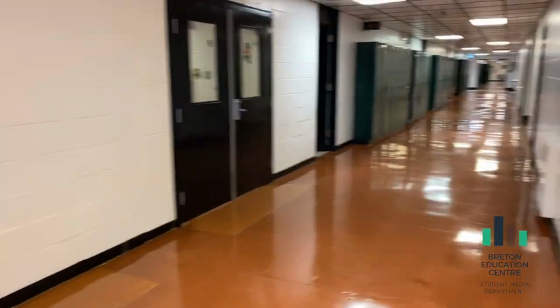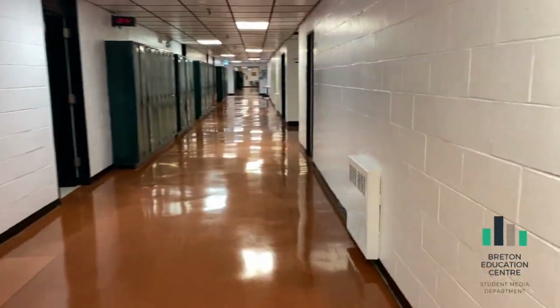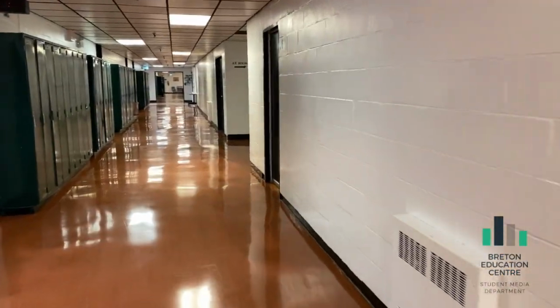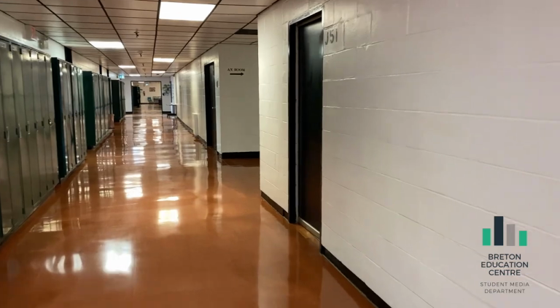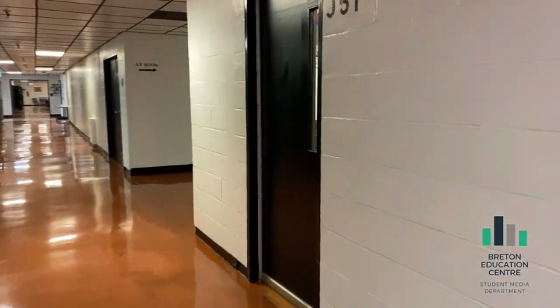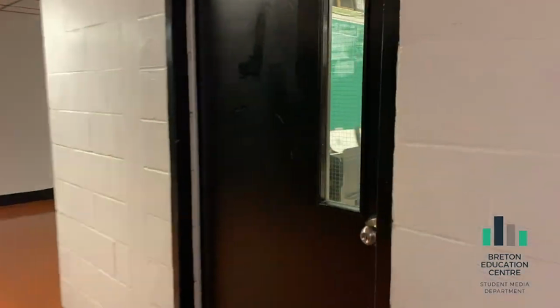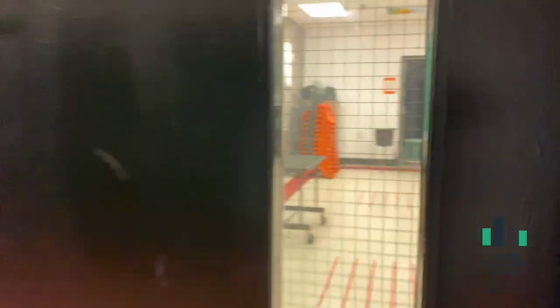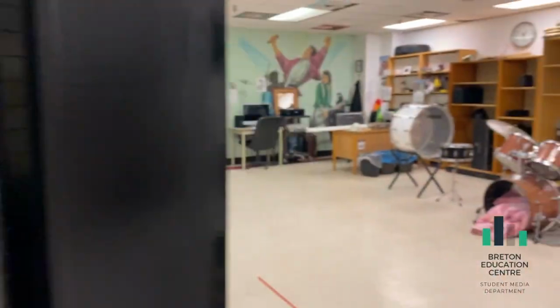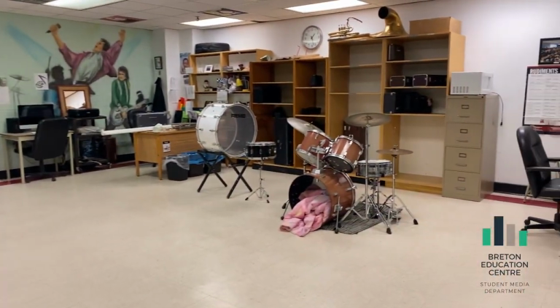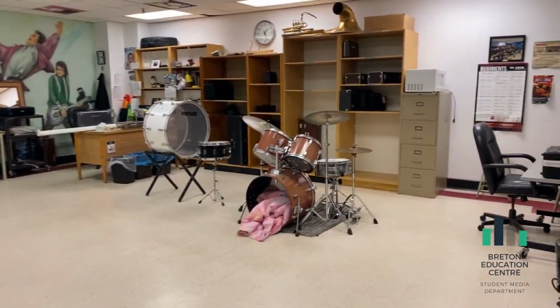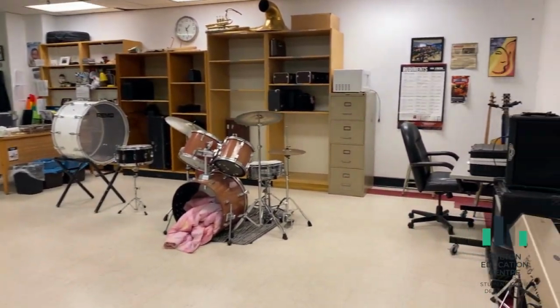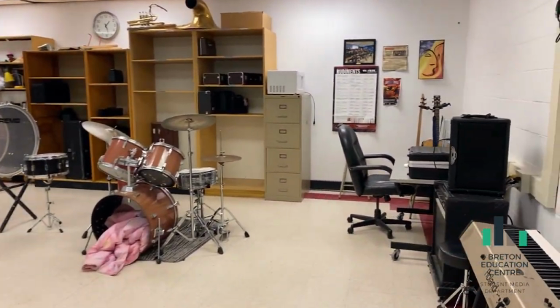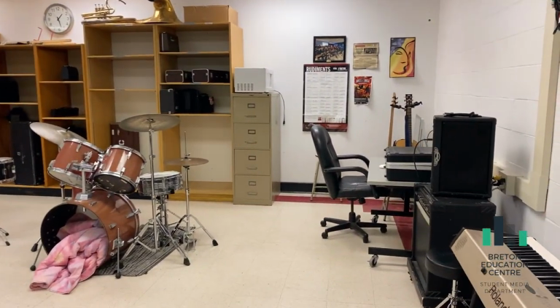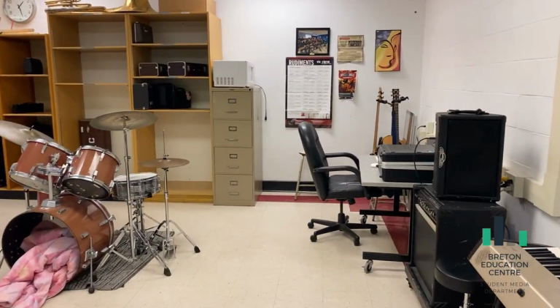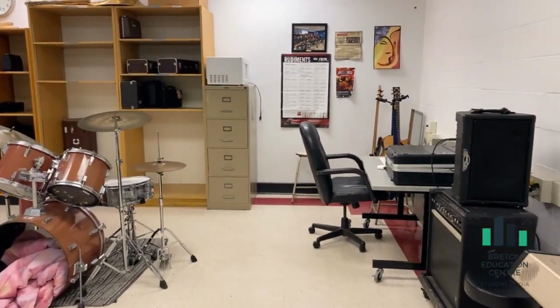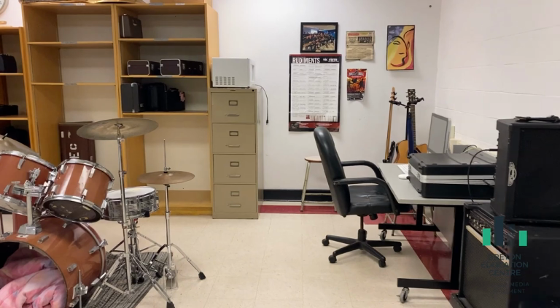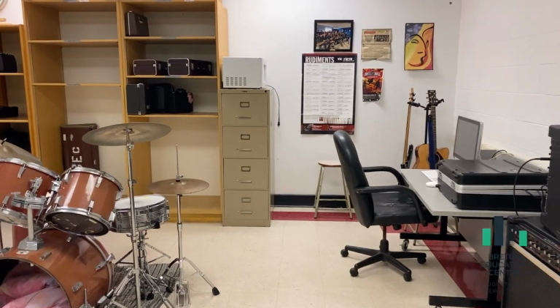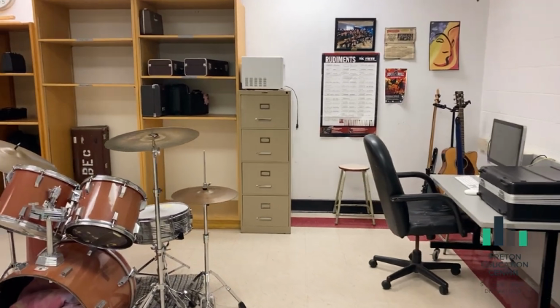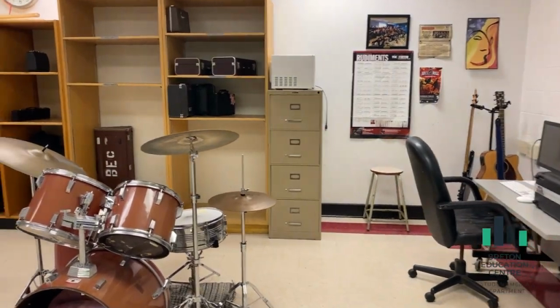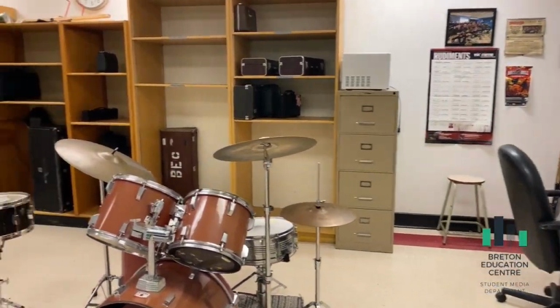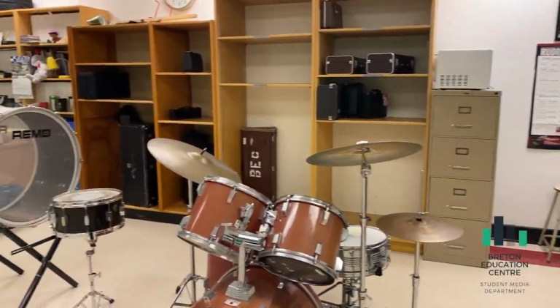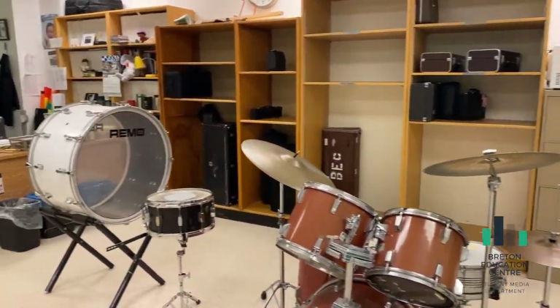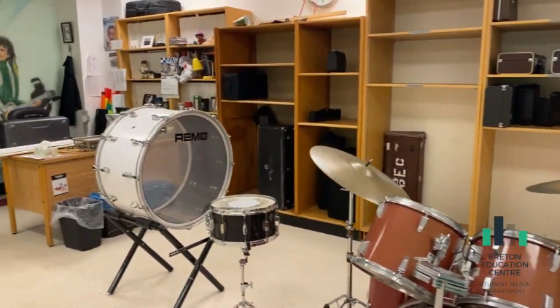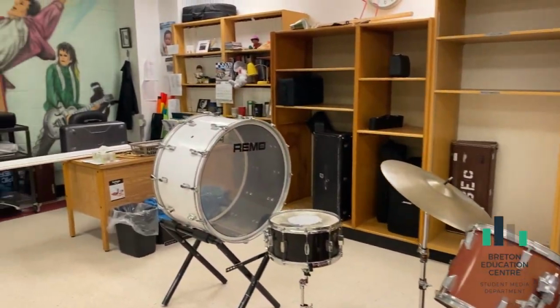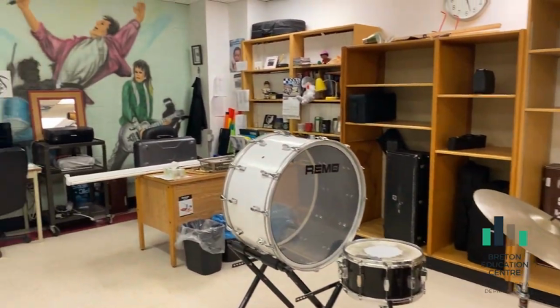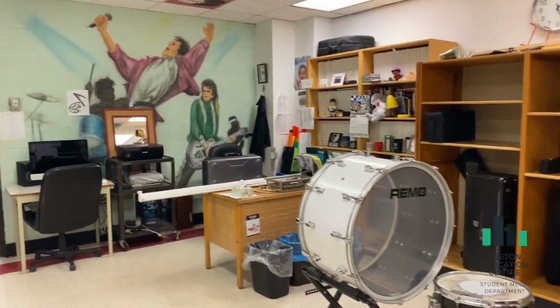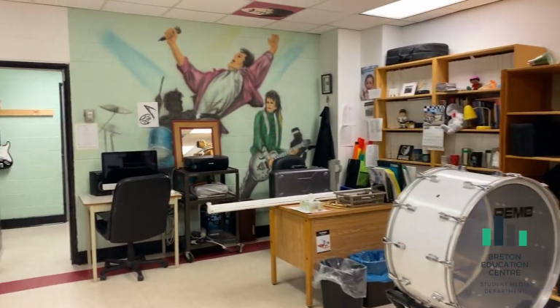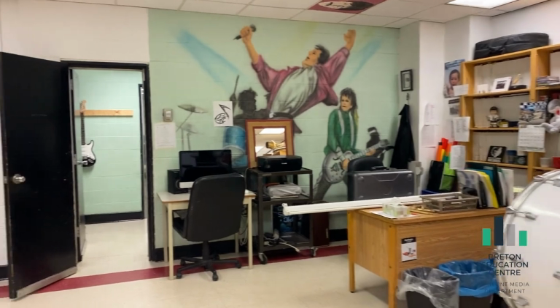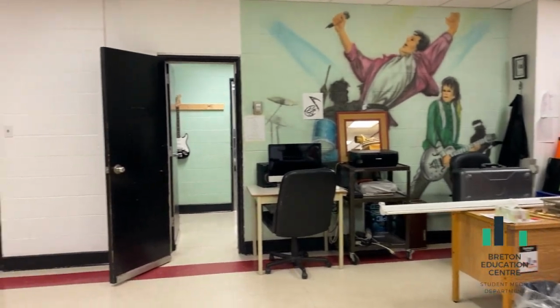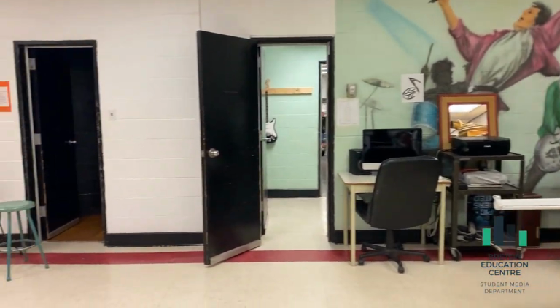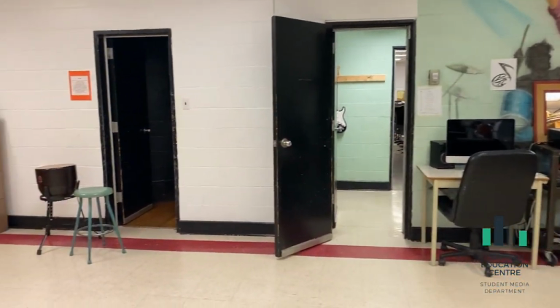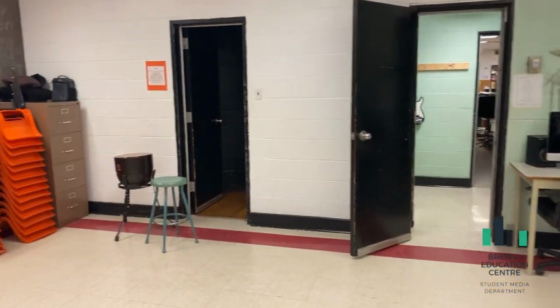Those were the main stairs. Here is your music room. Your grade 6 music classes will be held here. For those of you in band, some of your classes will be held in this room as well.